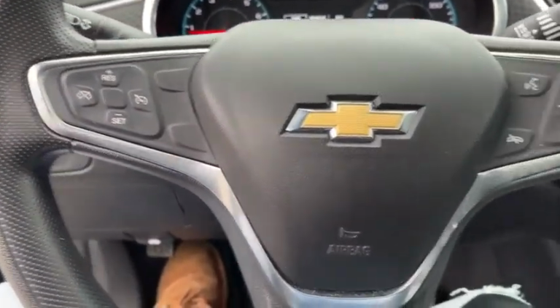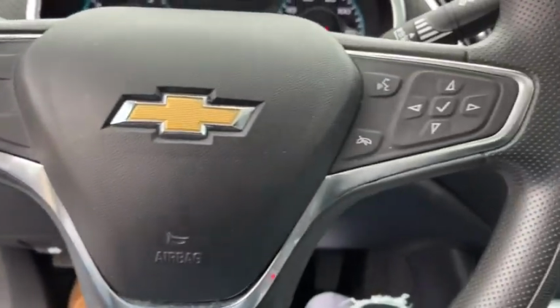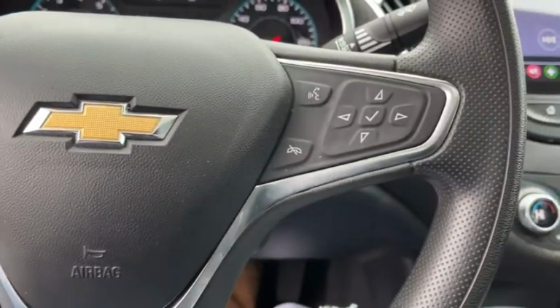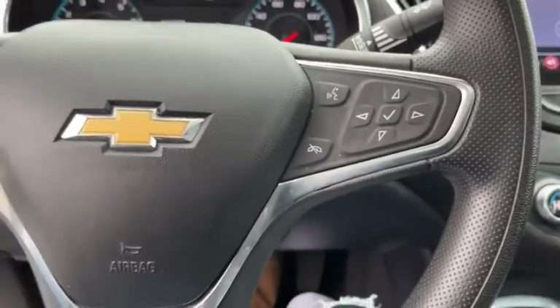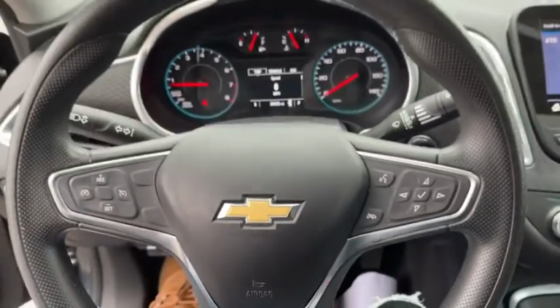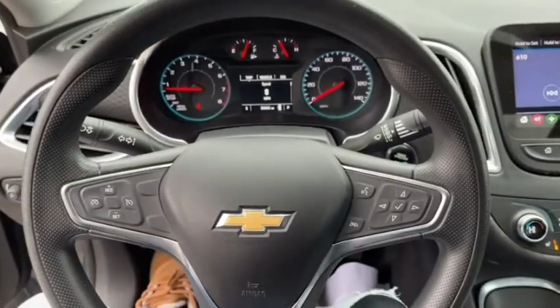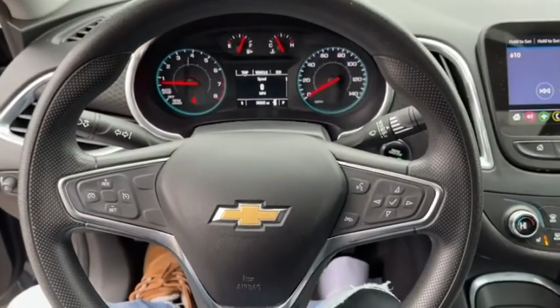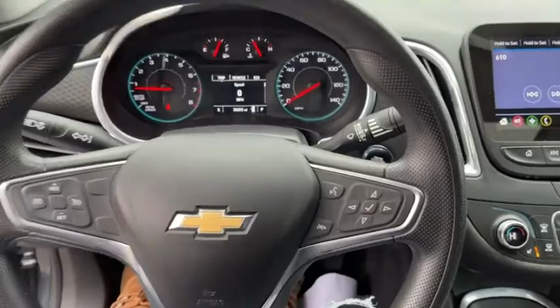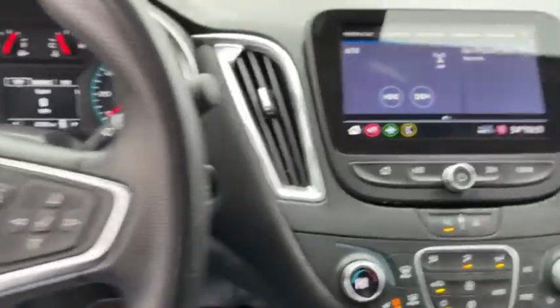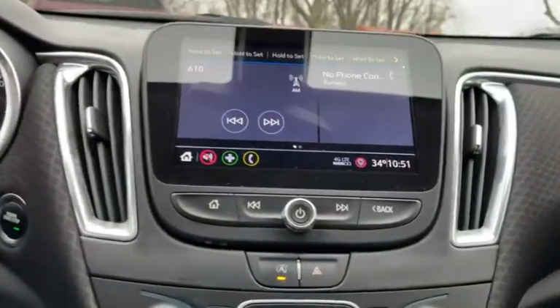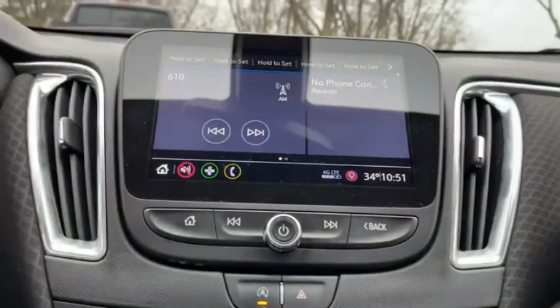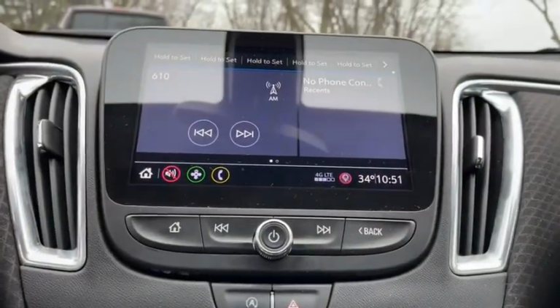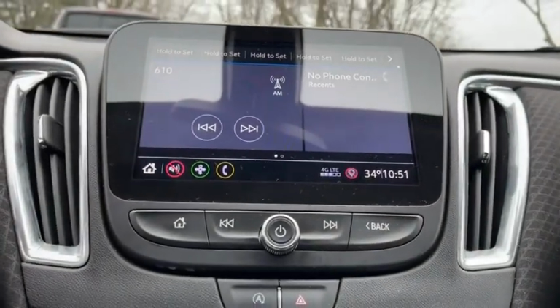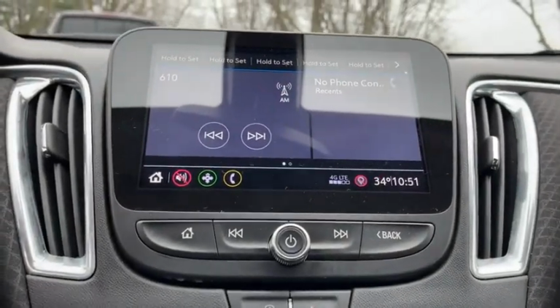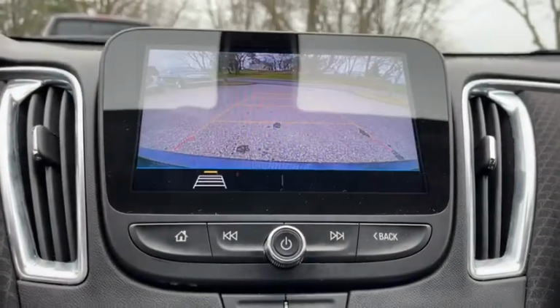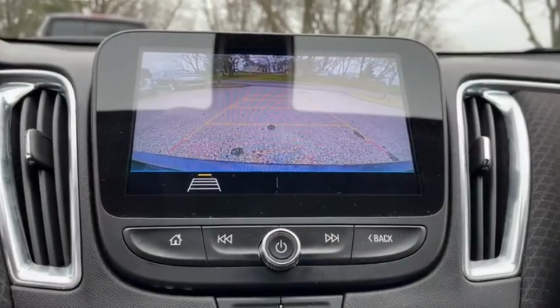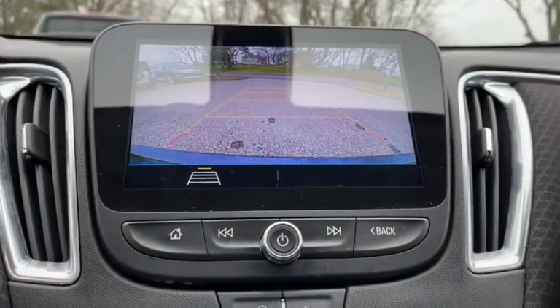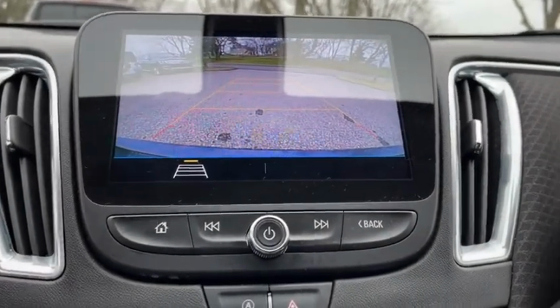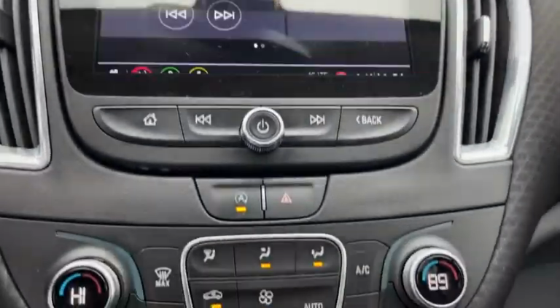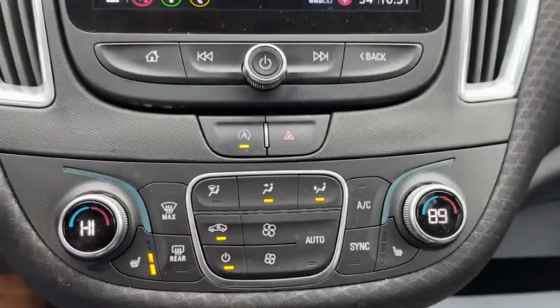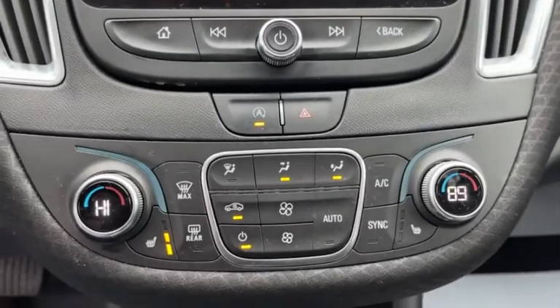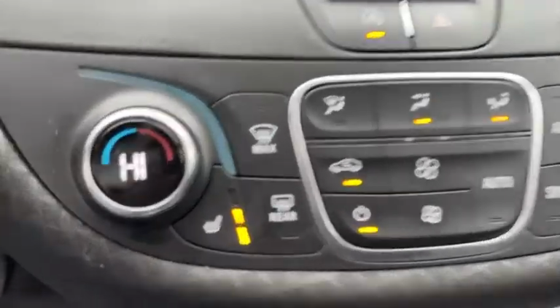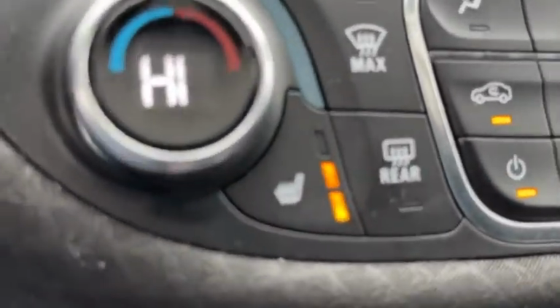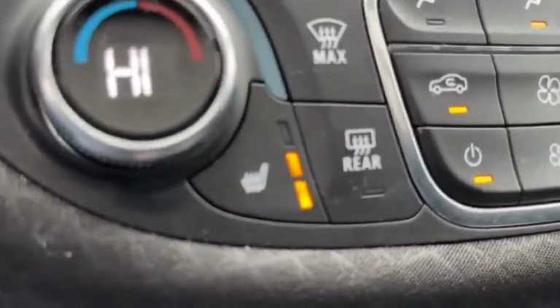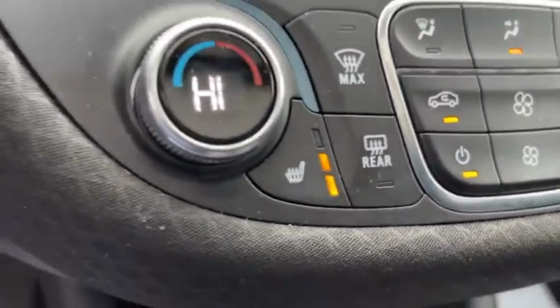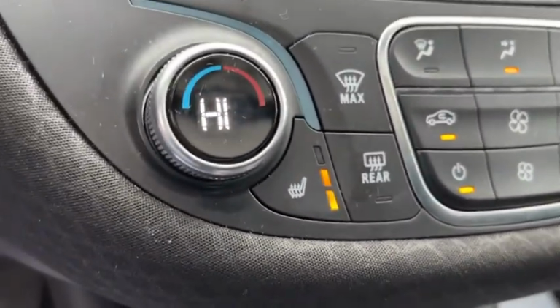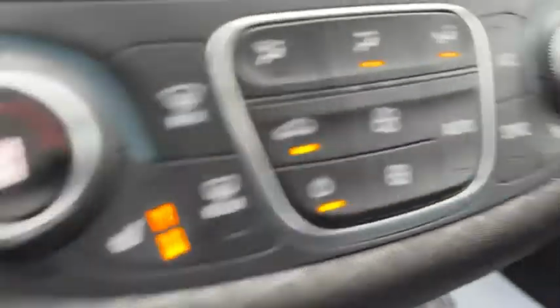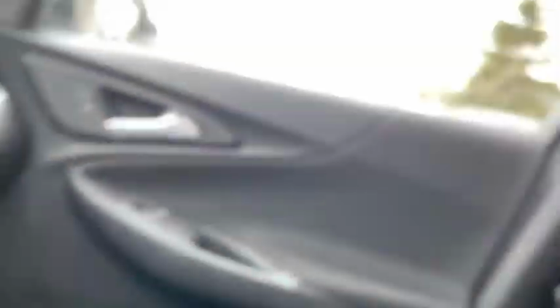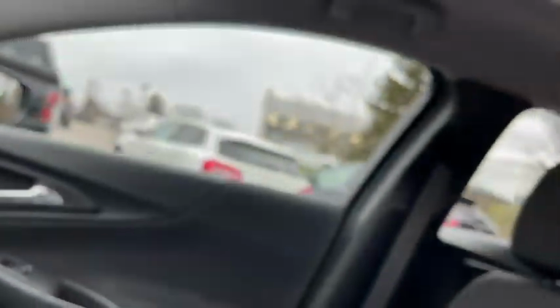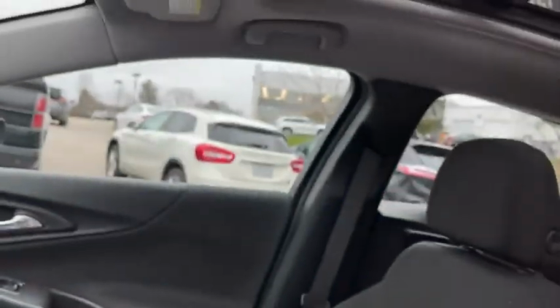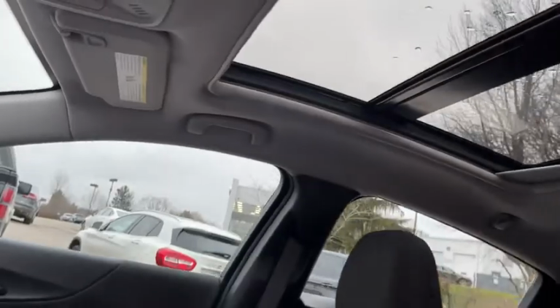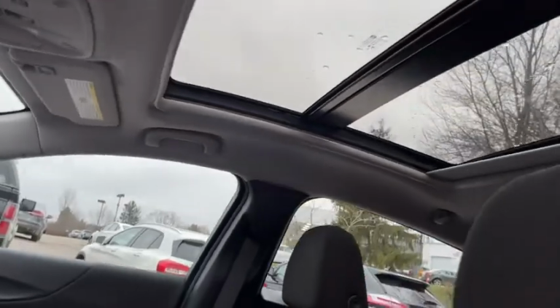Rear window defroster, power windows, security system, compass, electronic stability control, heated front driver and passenger seats, trip computer, tachometer, panic alarm, brake assist, overhead console, remote keyless entry.